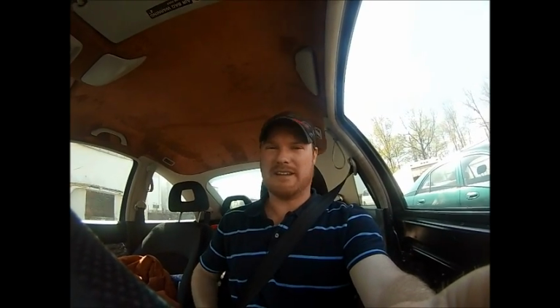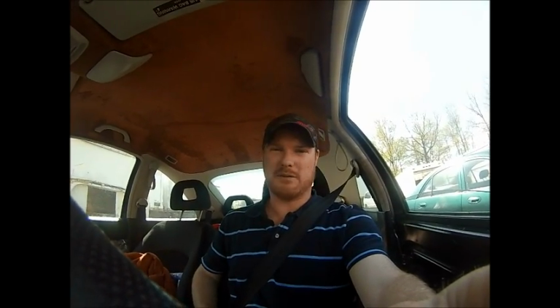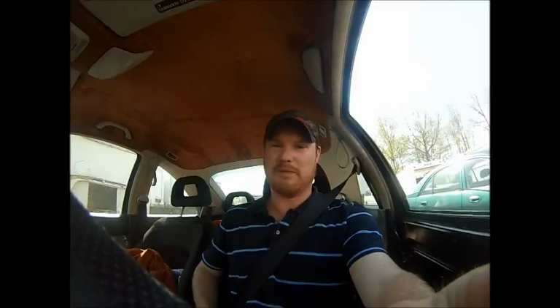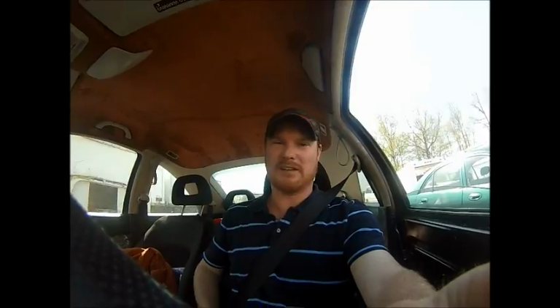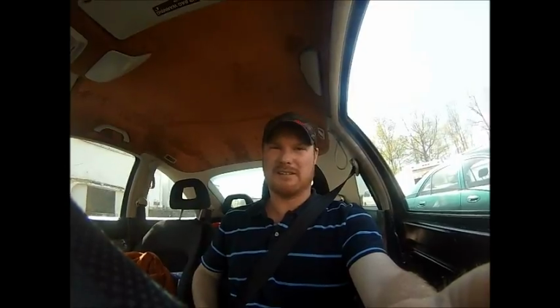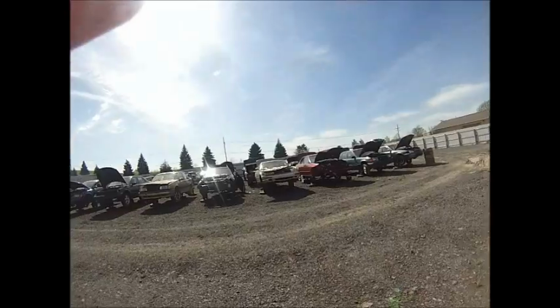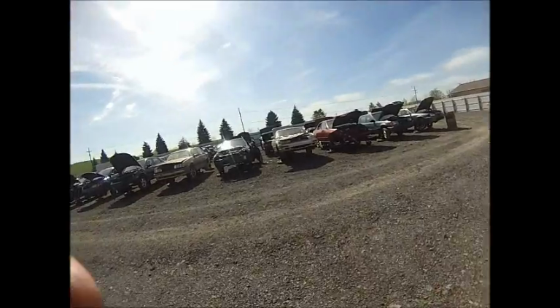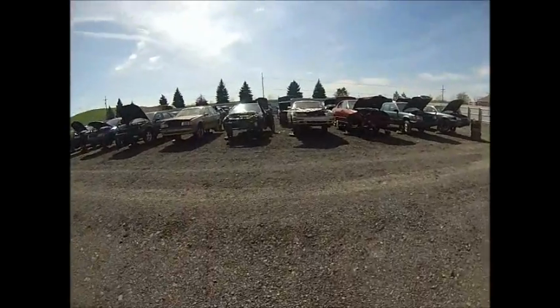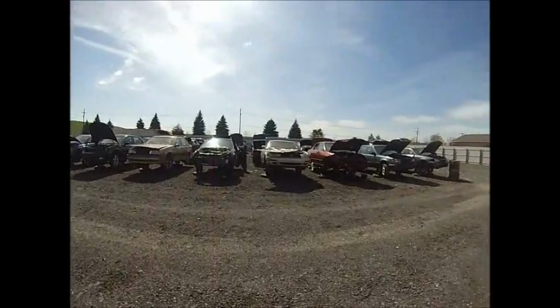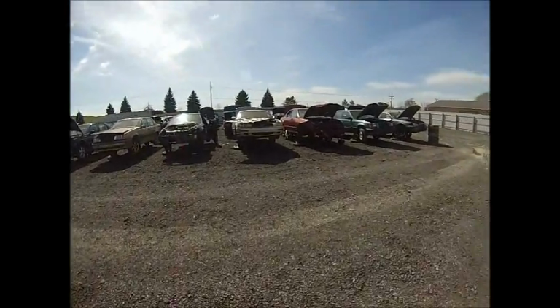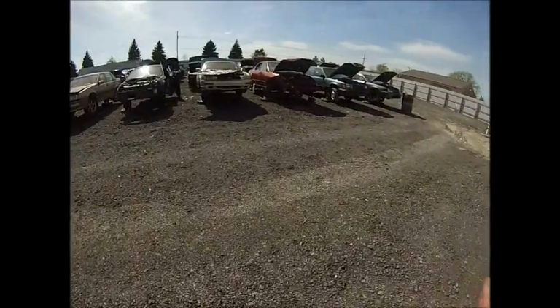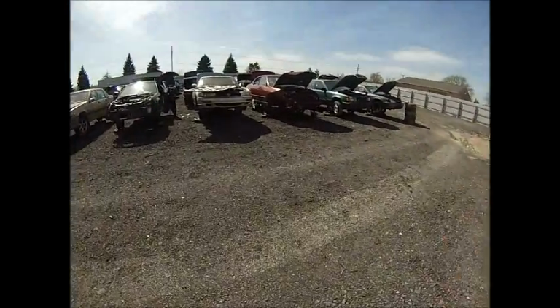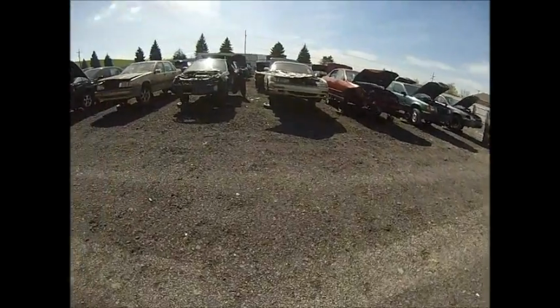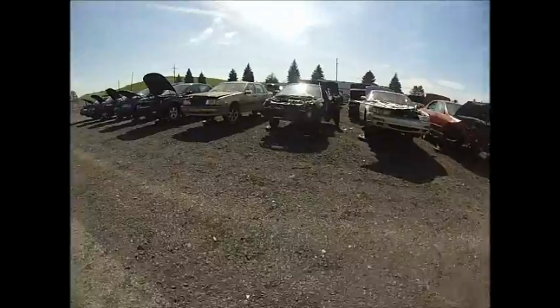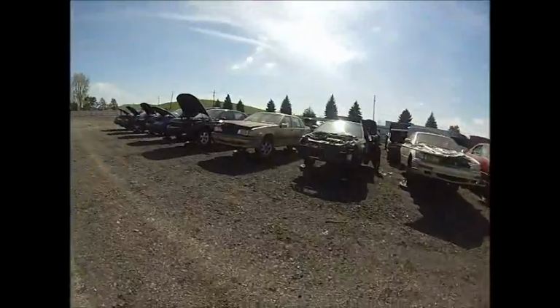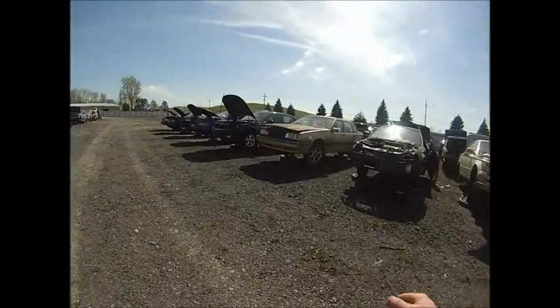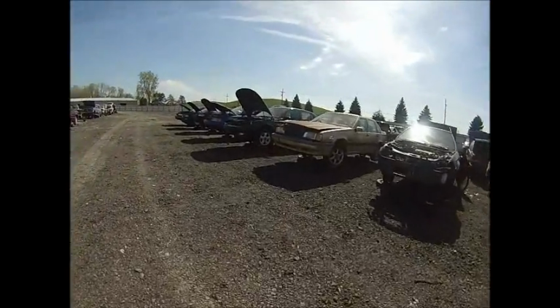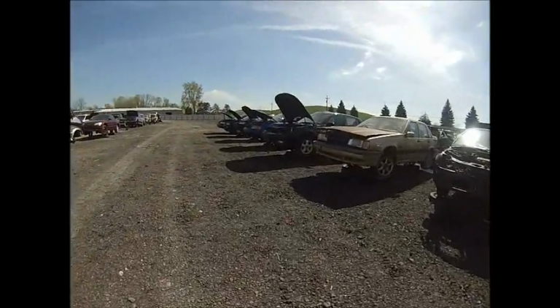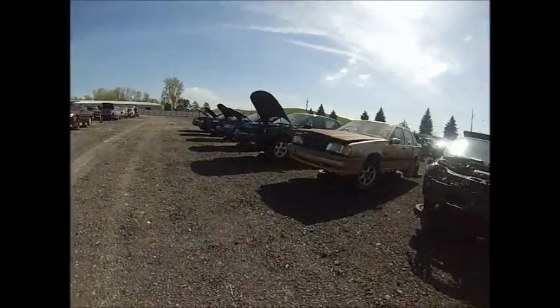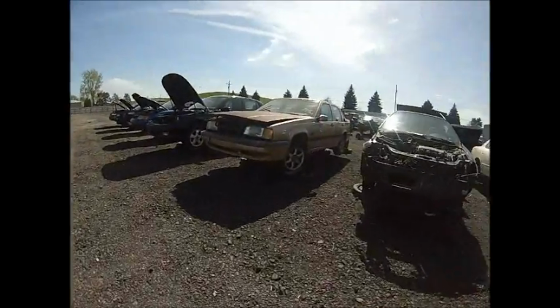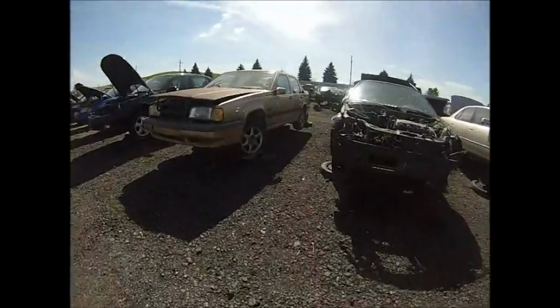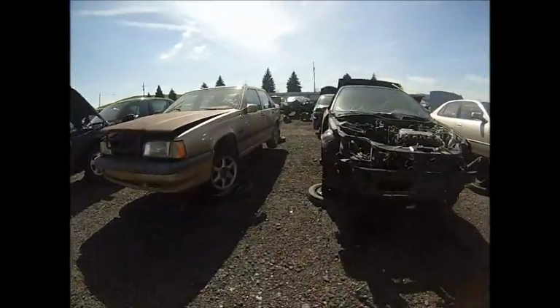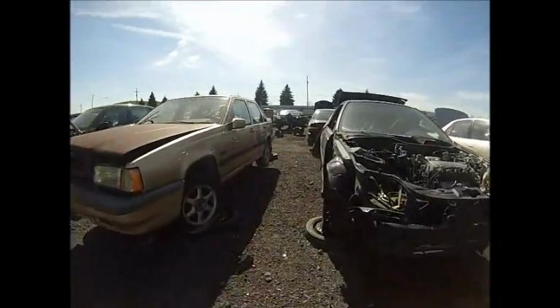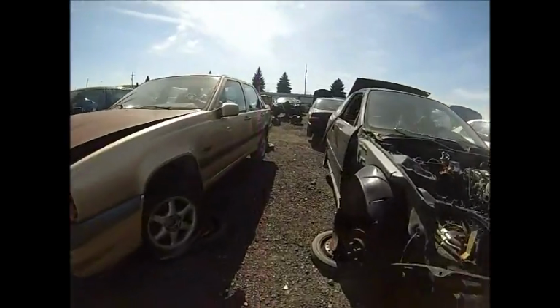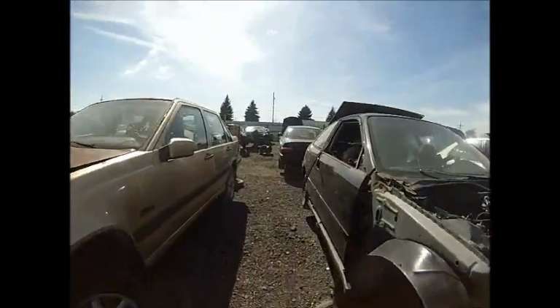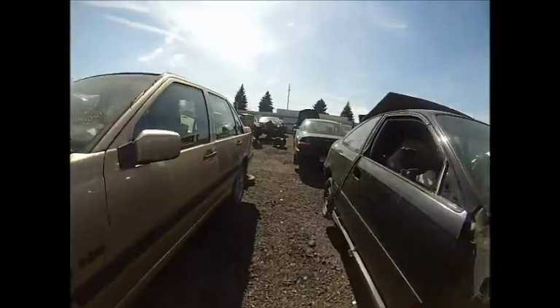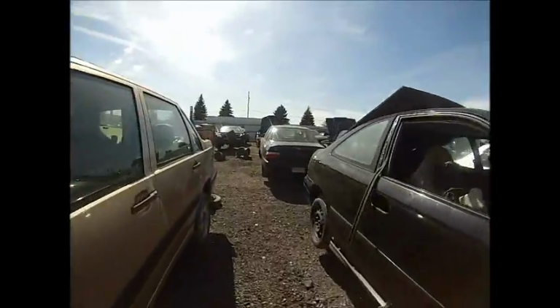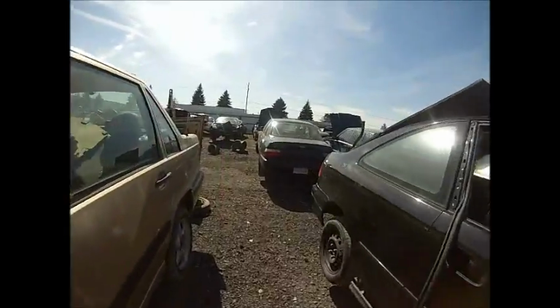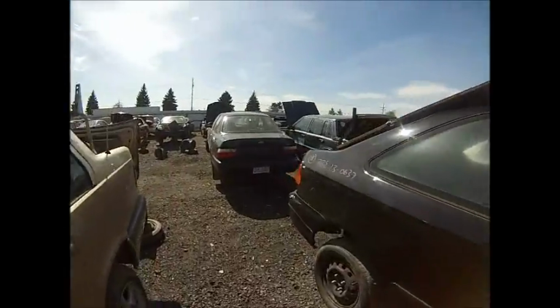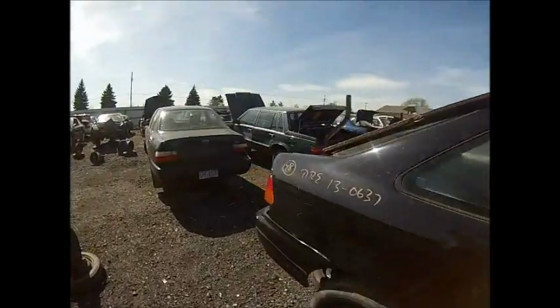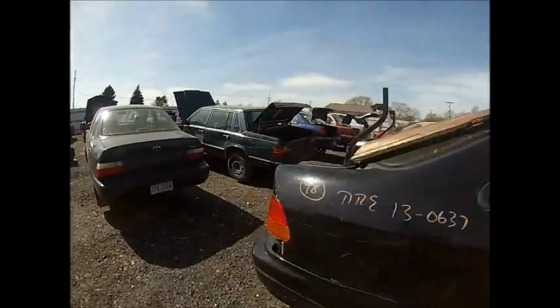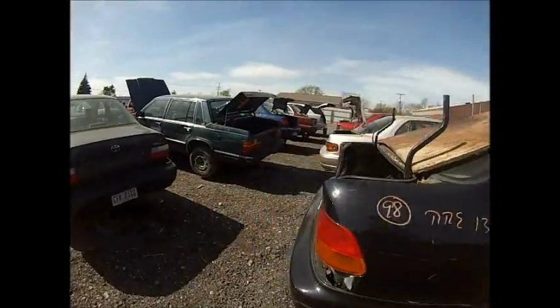I'm on my way to the next one - hopefully I'll have better luck. I'm at another yard, Scrap Busters. I'm told there are a couple of Beetles, so I'm just going to check it out and see if there's anything I can find here.